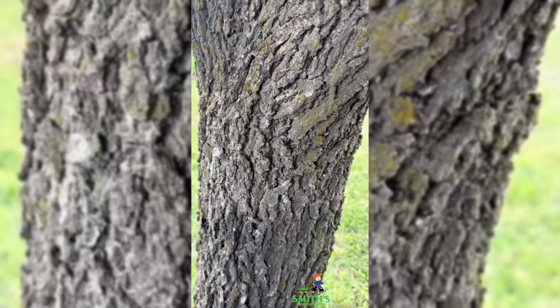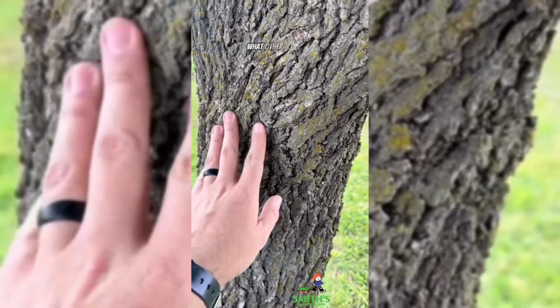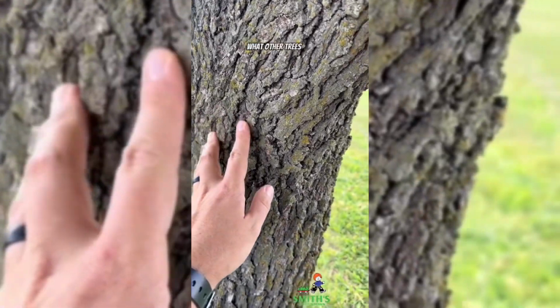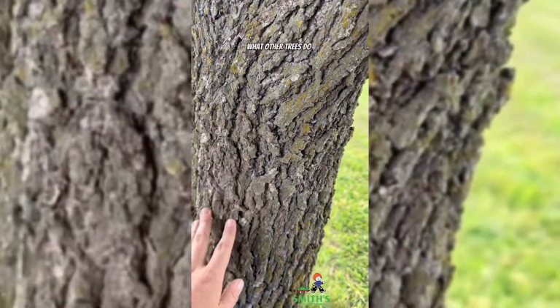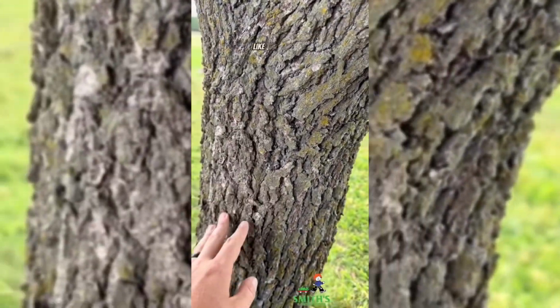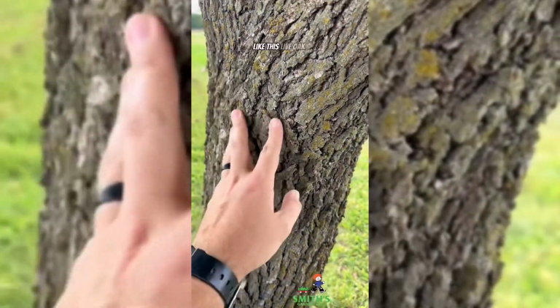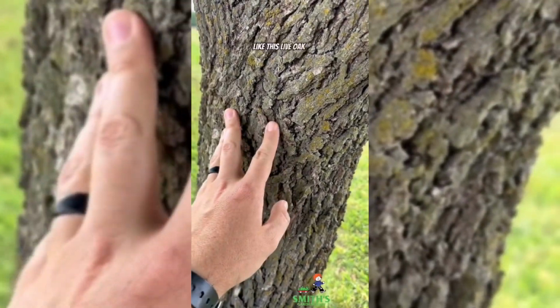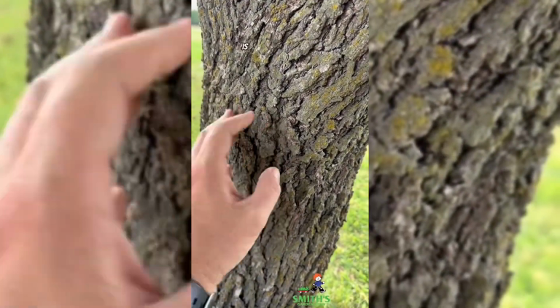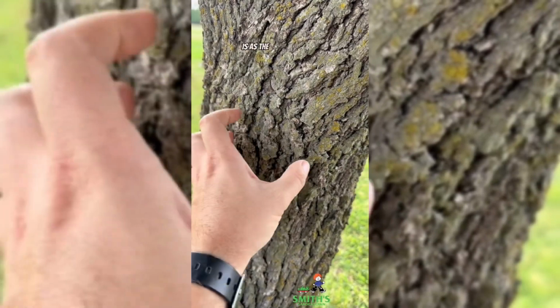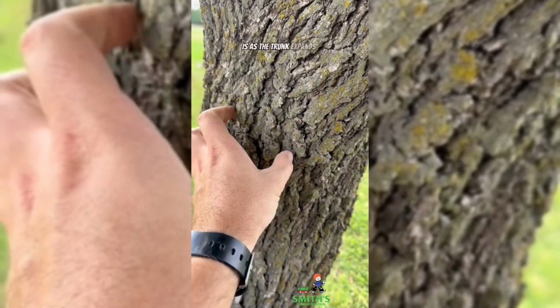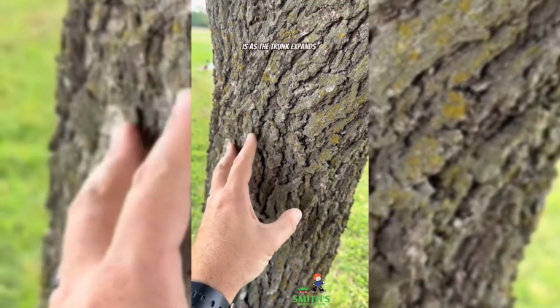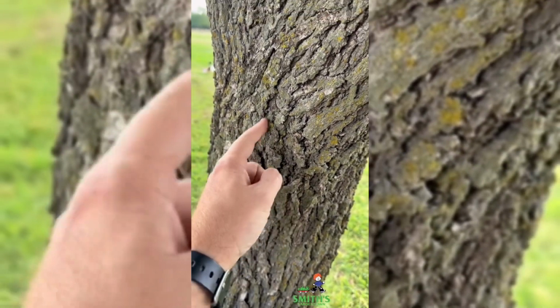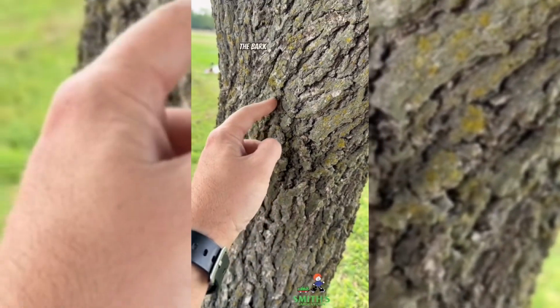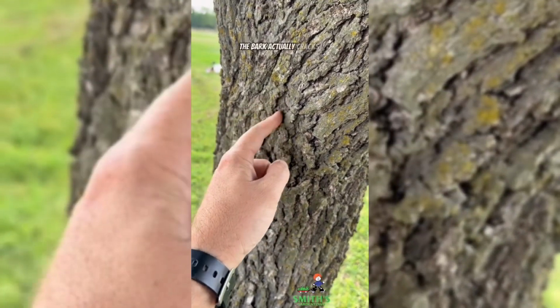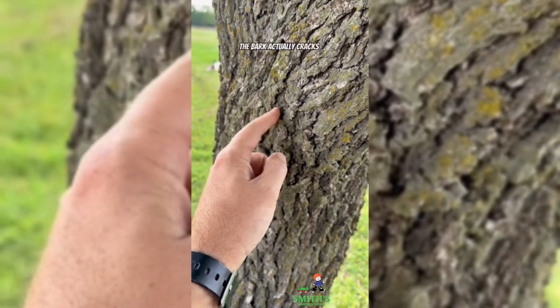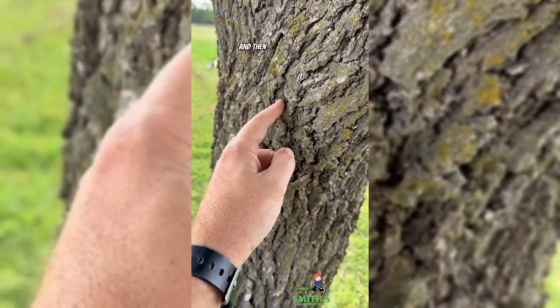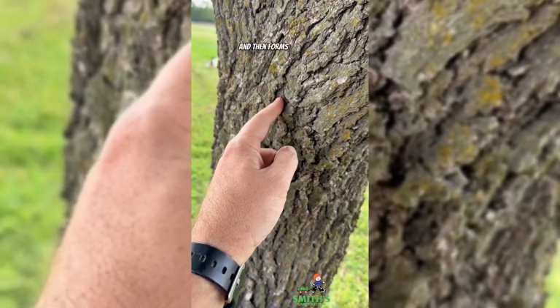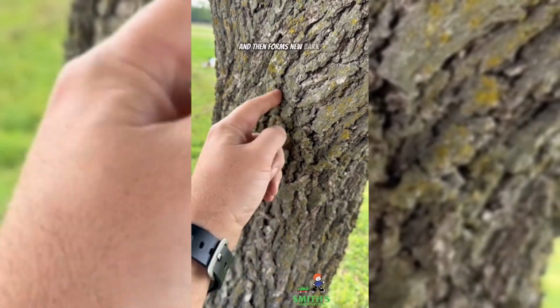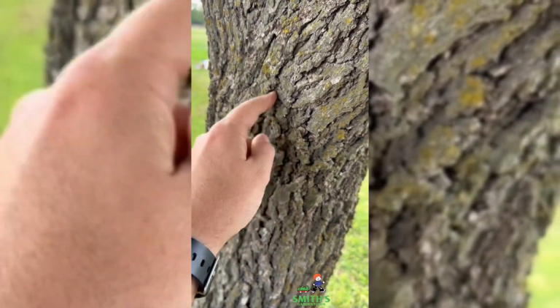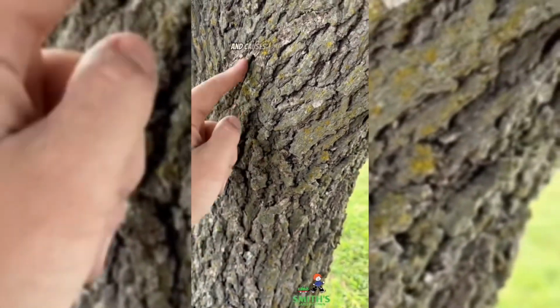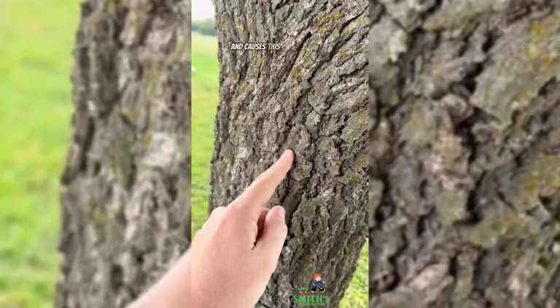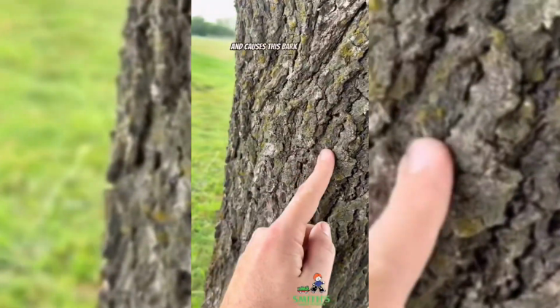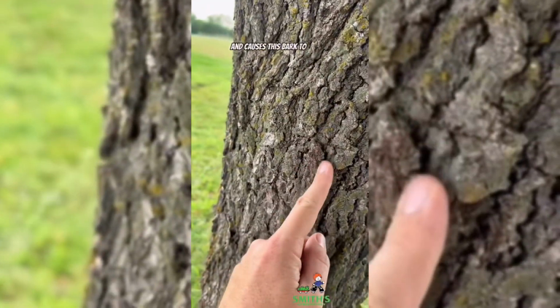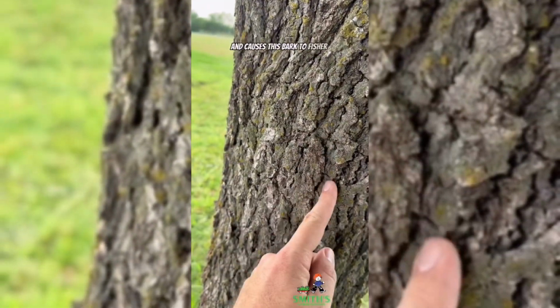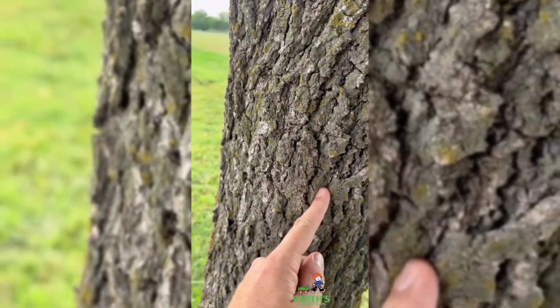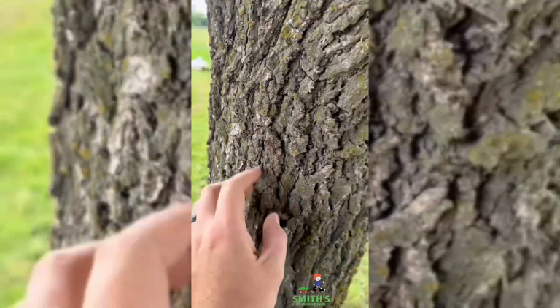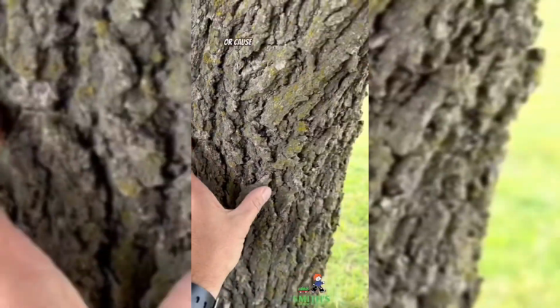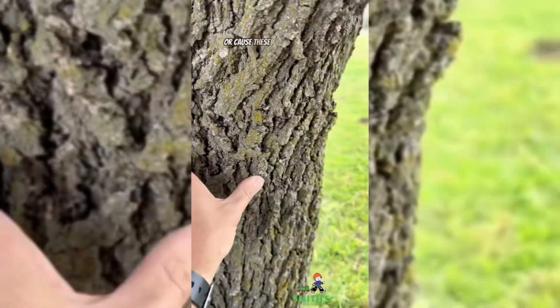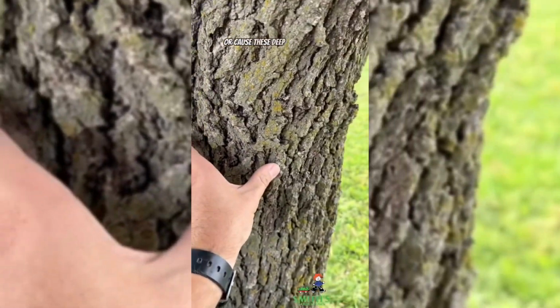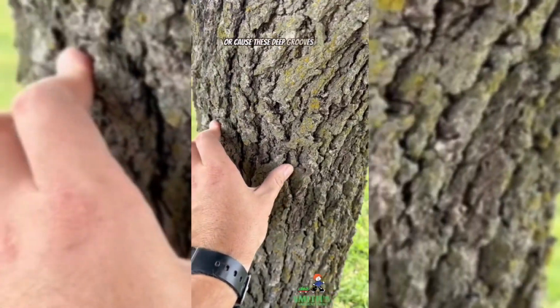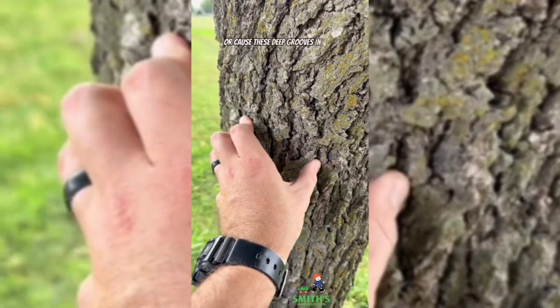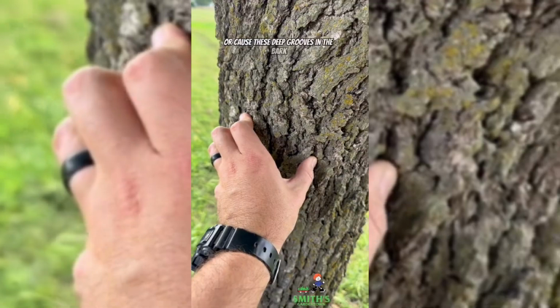What other trees do — like this live oak — is as the trunk expands, the bark actually cracks and then forms new bark, causing this bark to fissure and create these deep grooves in the bark.